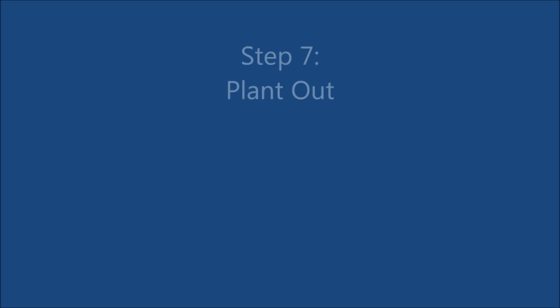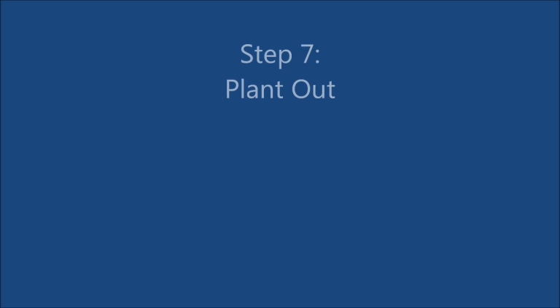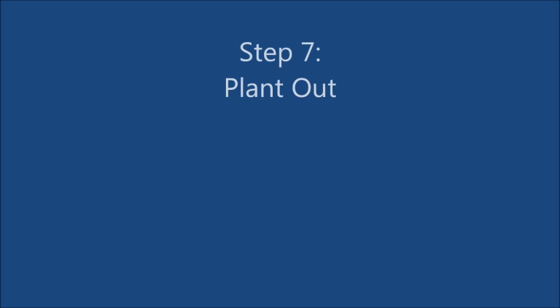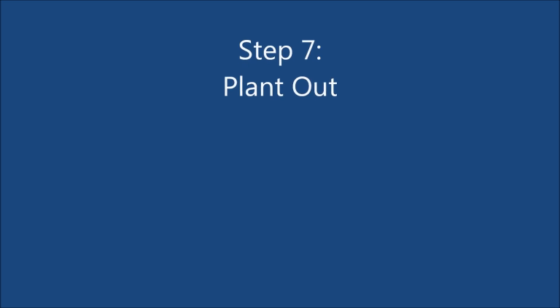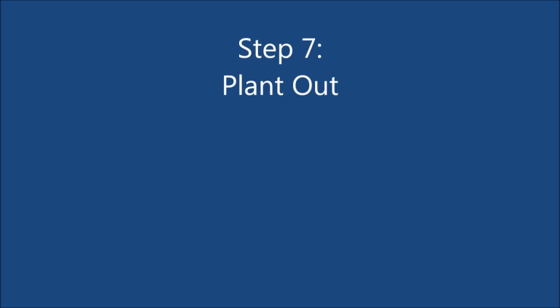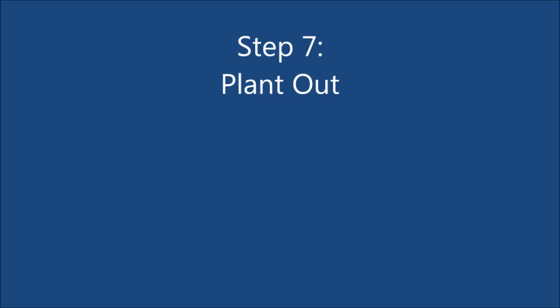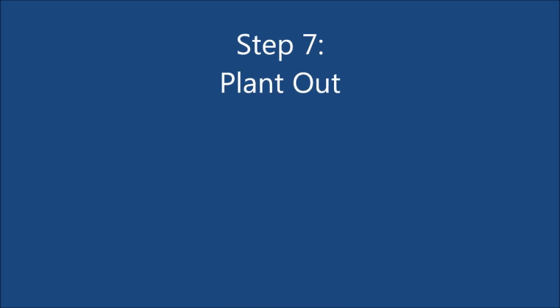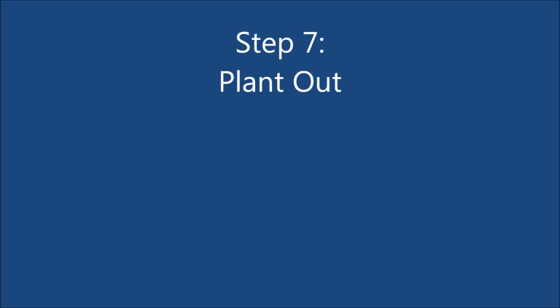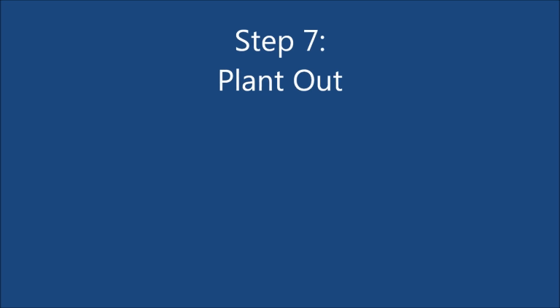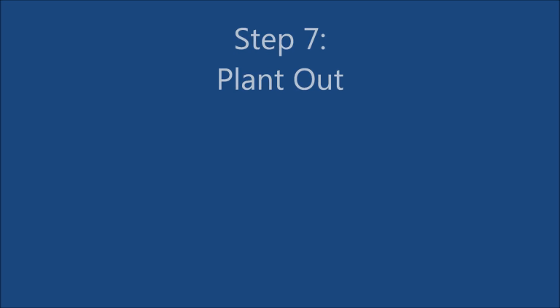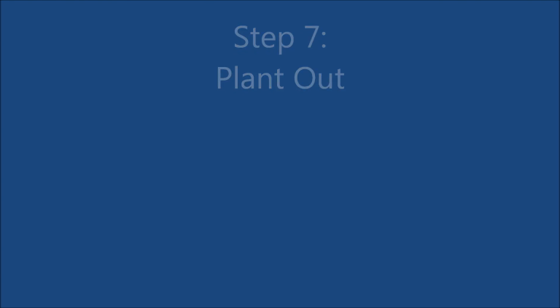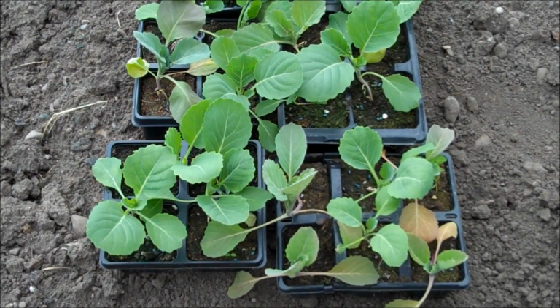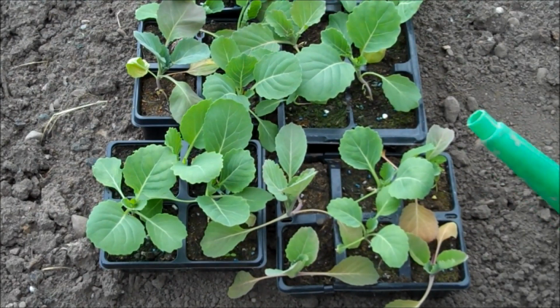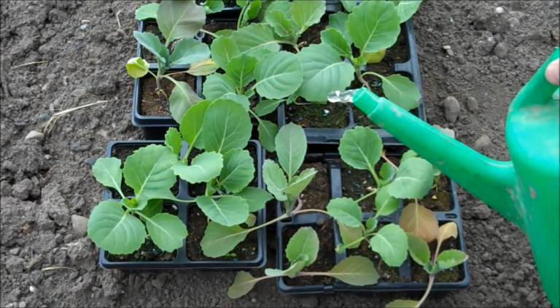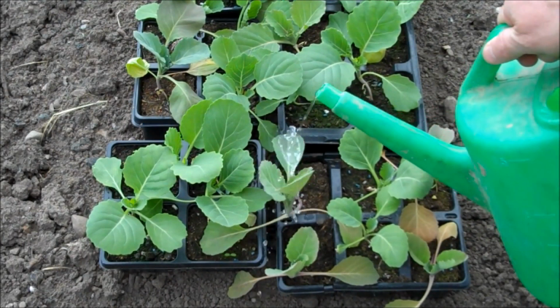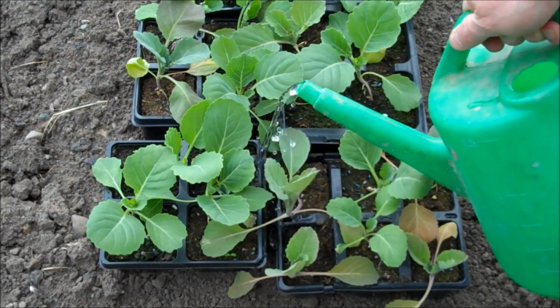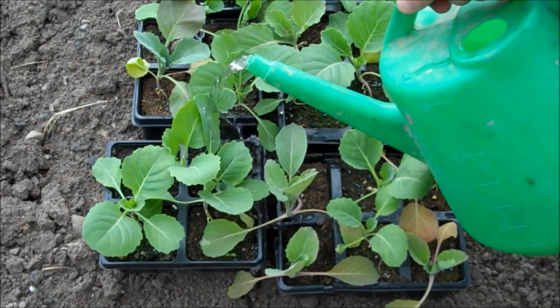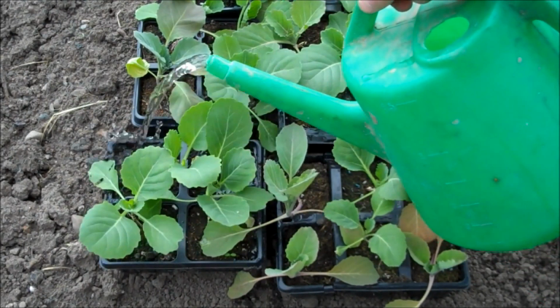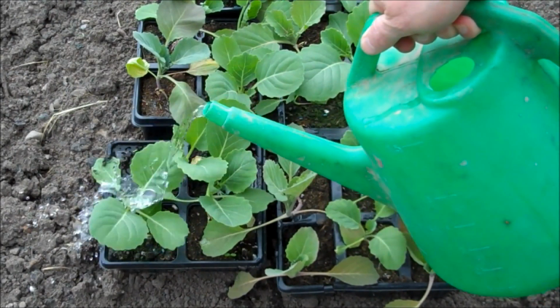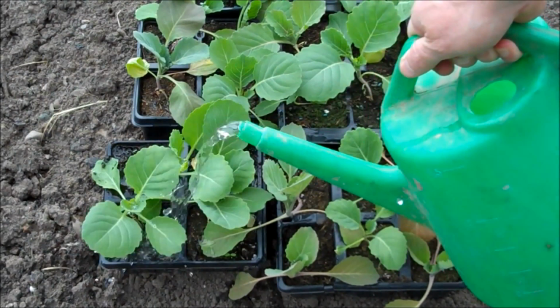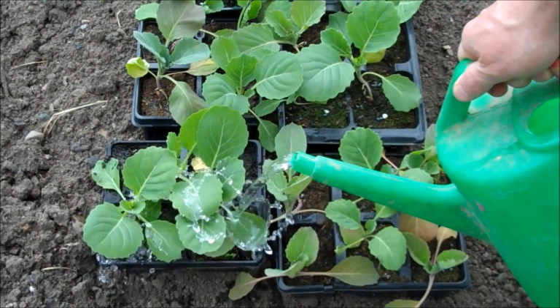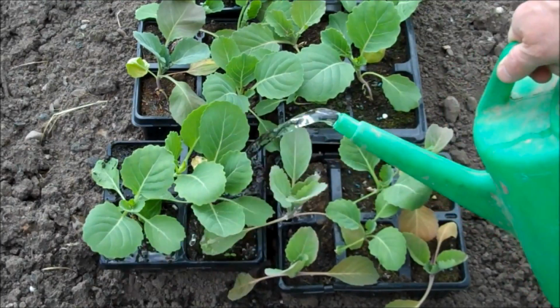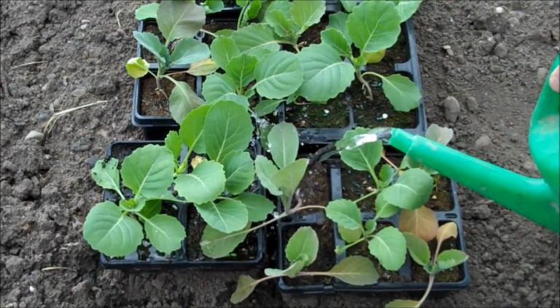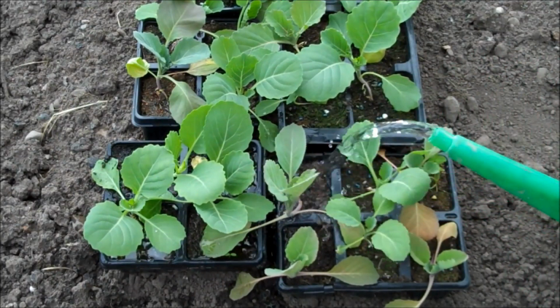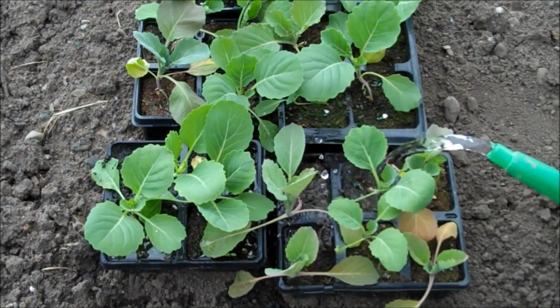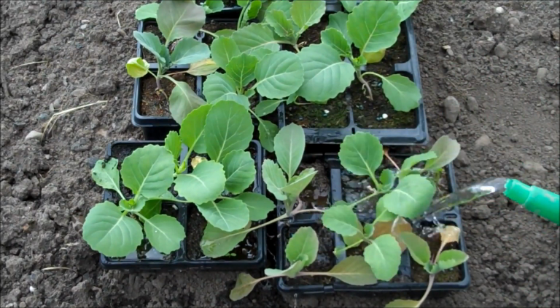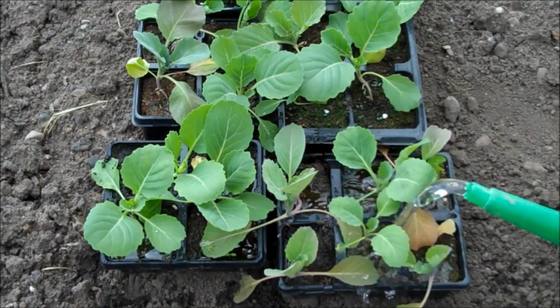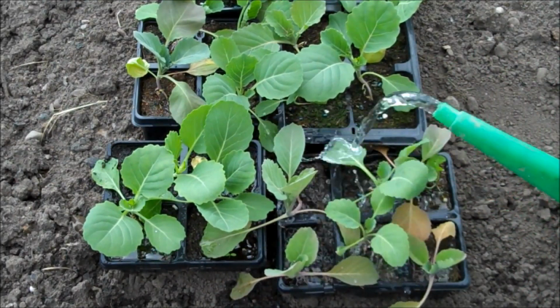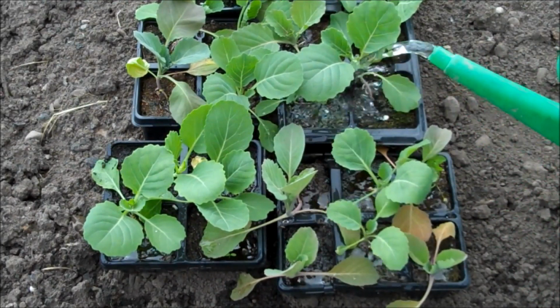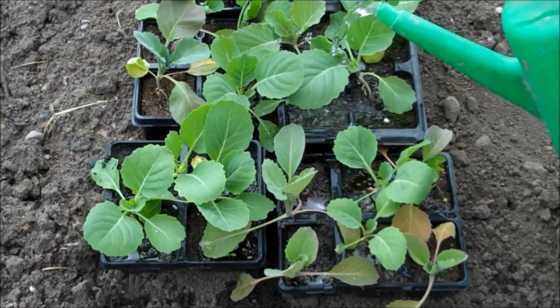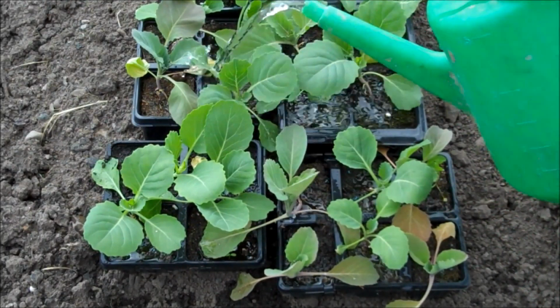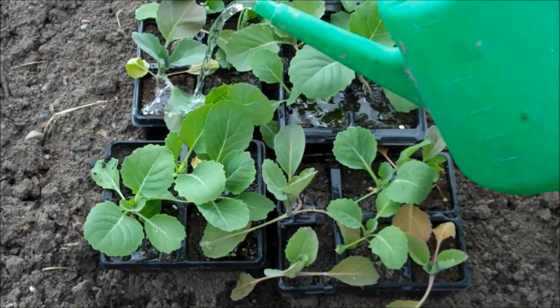Step 7: After a few weeks, when the cabbages have got their second or third leaves, it is time to plant them outside. The first thing to do is to water the plants to keep their roots moist and cool.